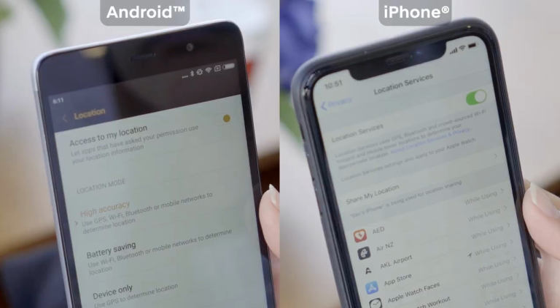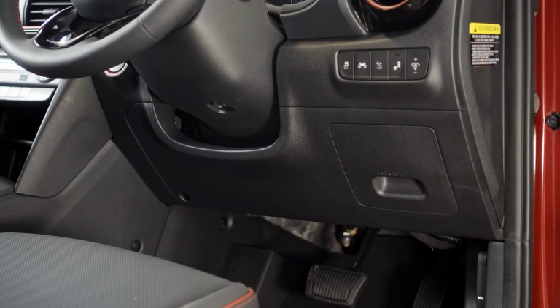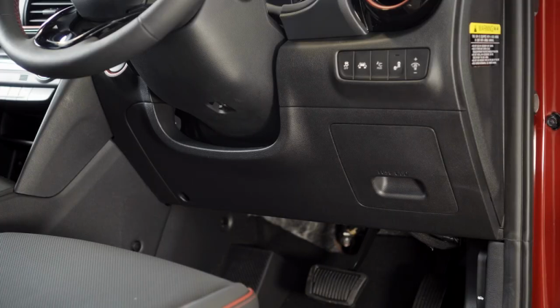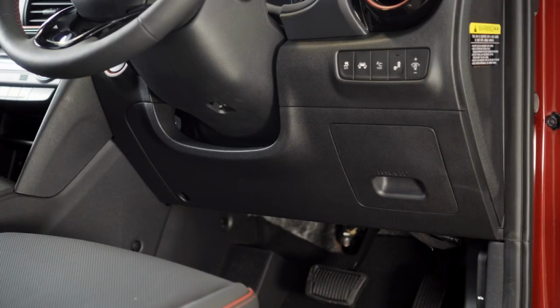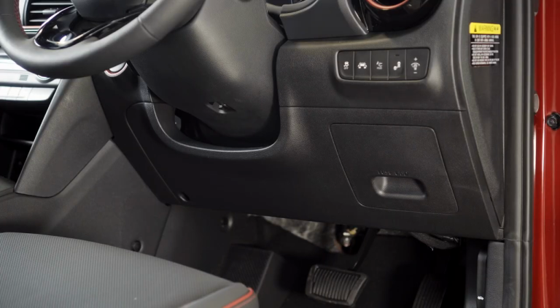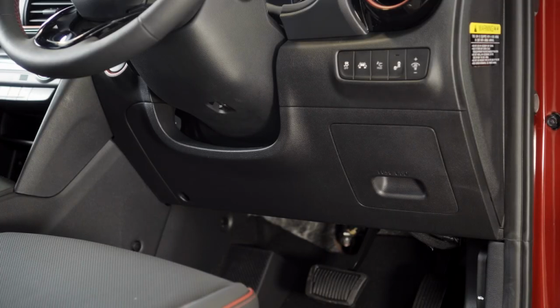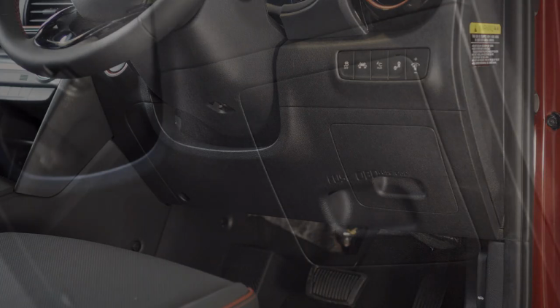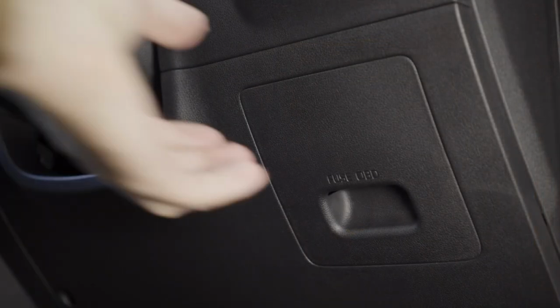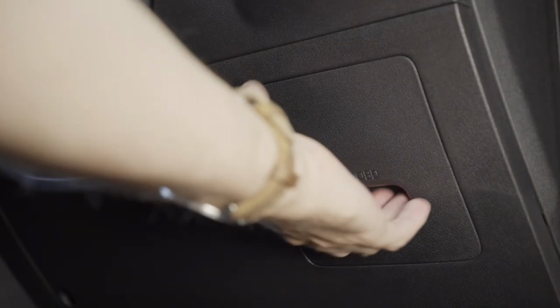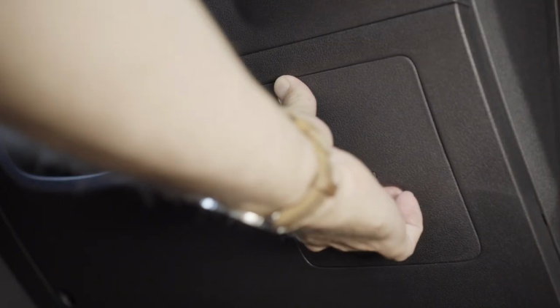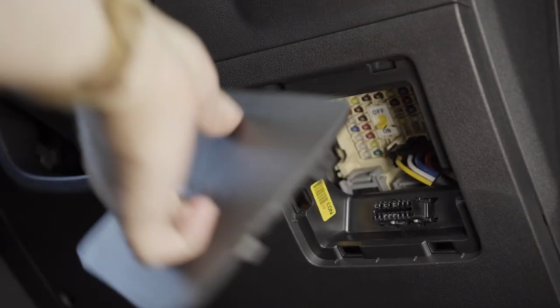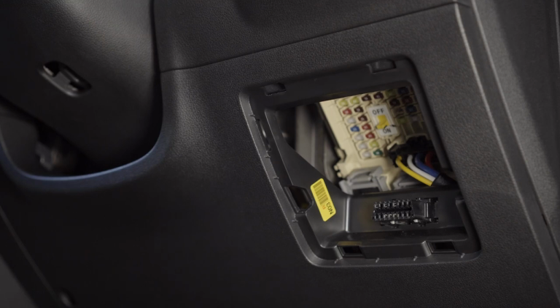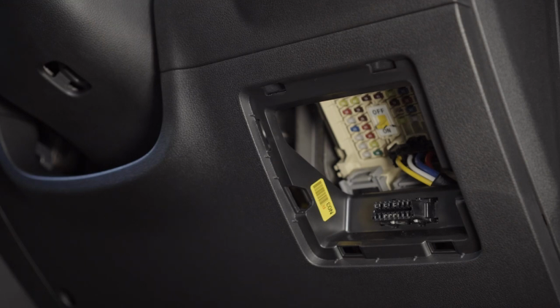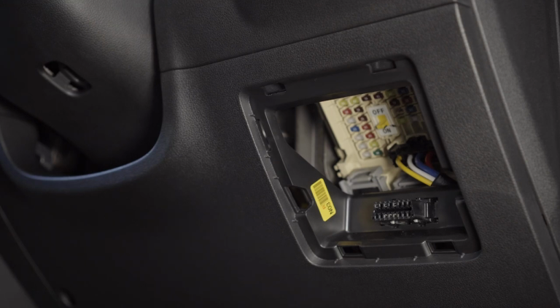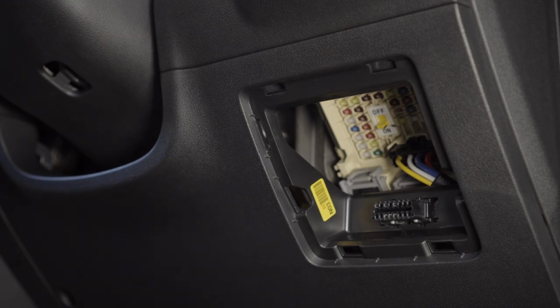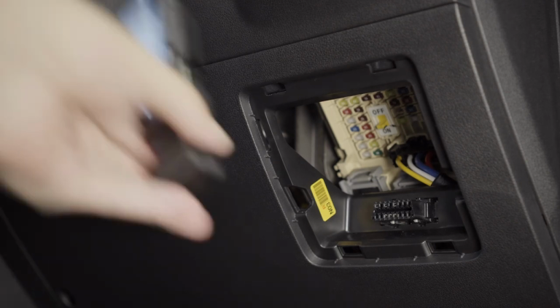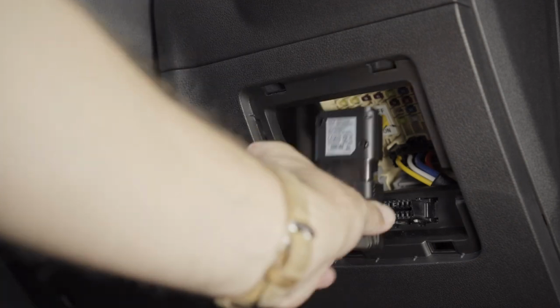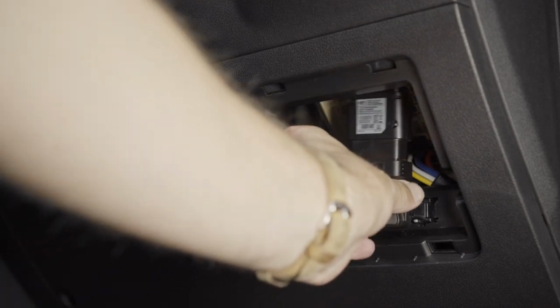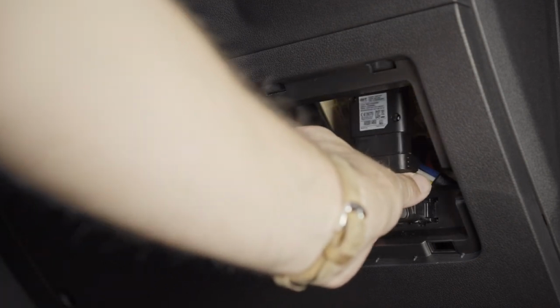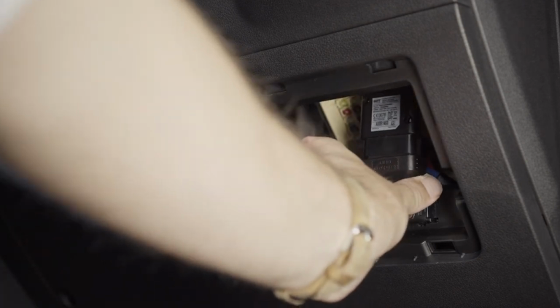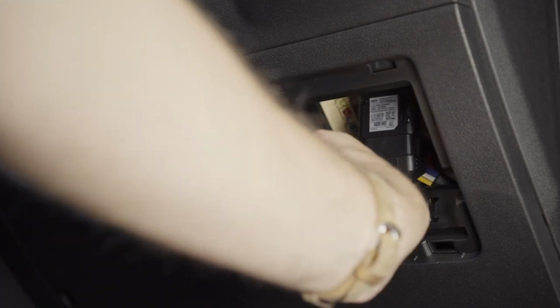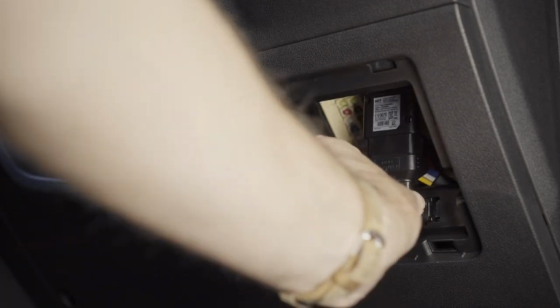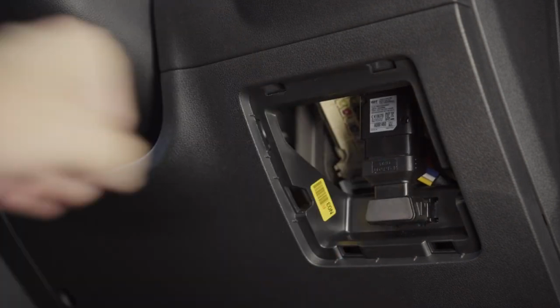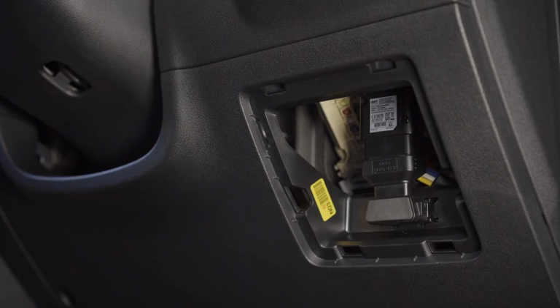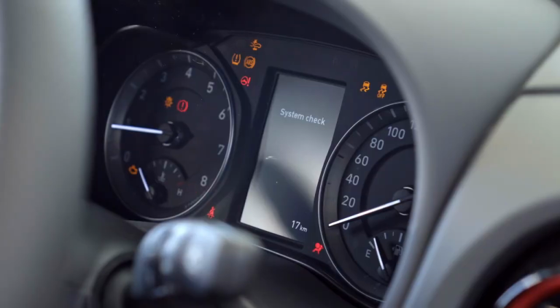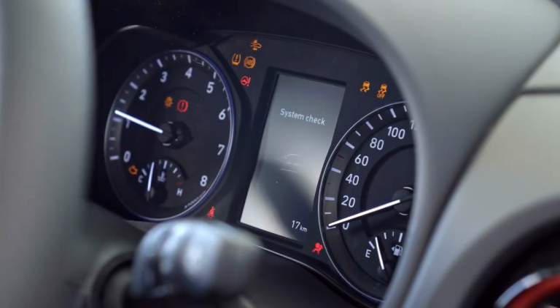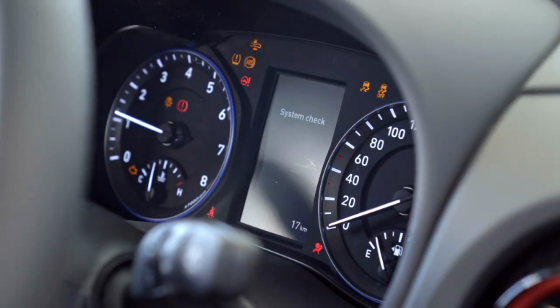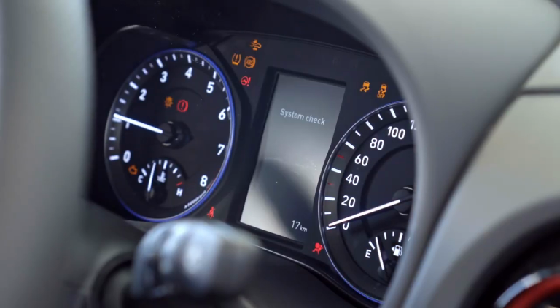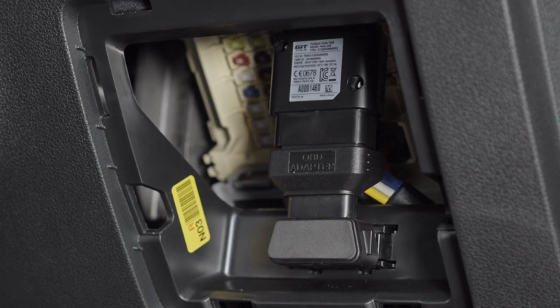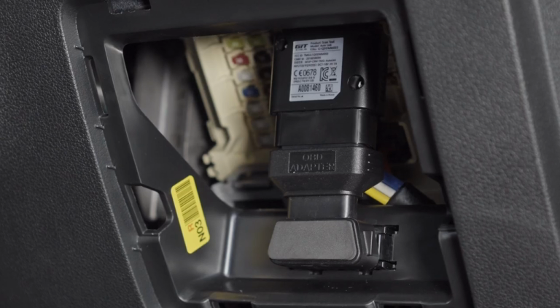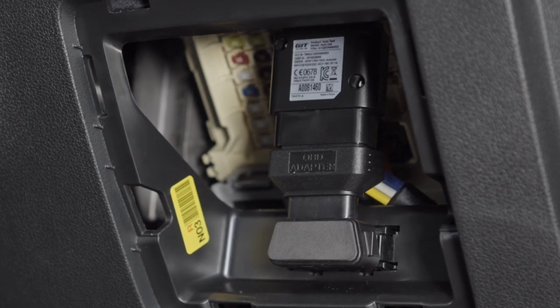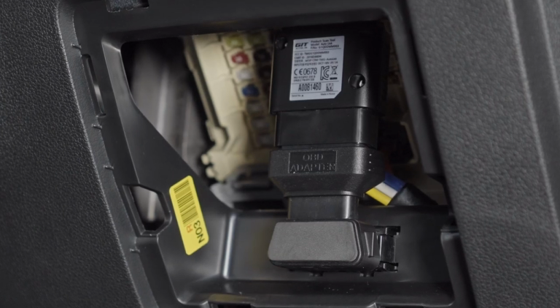In your vehicle, open the fuse box cover. This is located on the driver's side. Connect the Autolink module to the vehicle's diagnostic port. Start the engine and allow the Autolink module to power up.